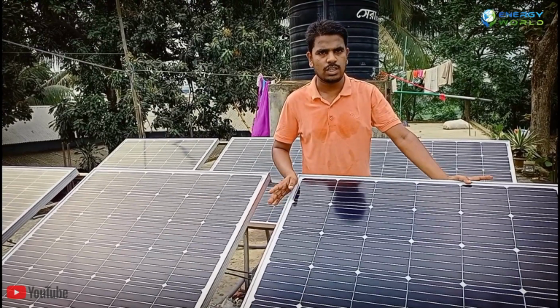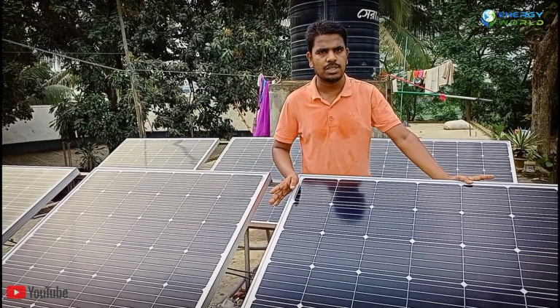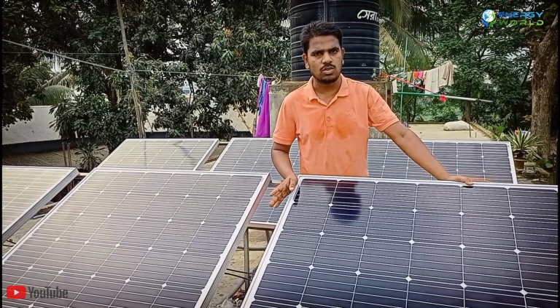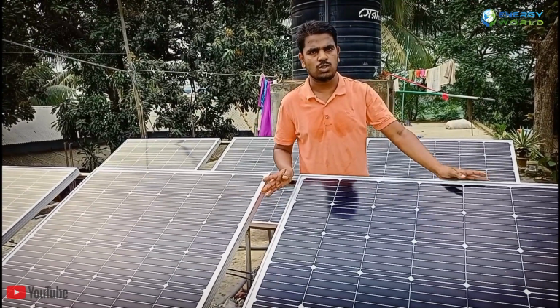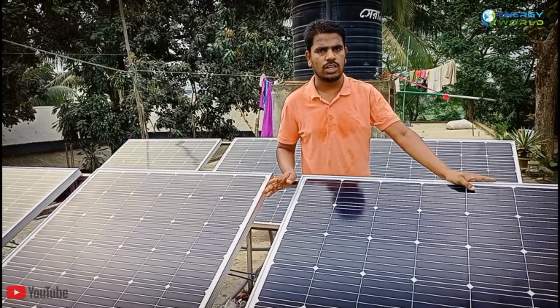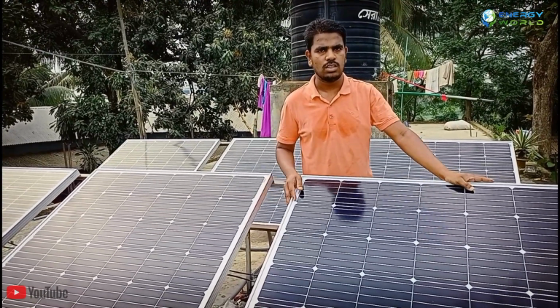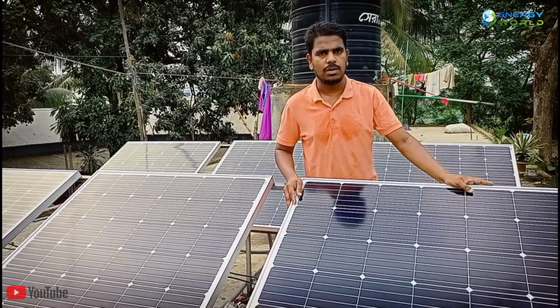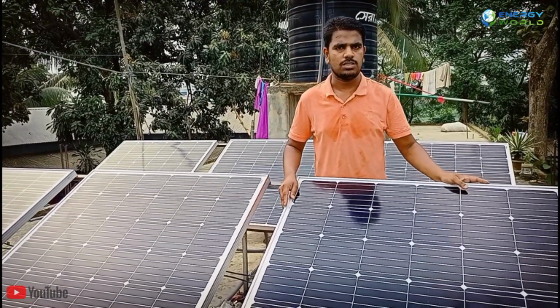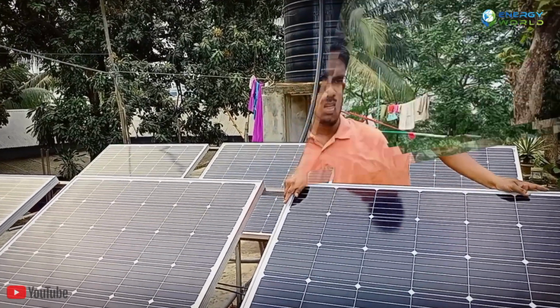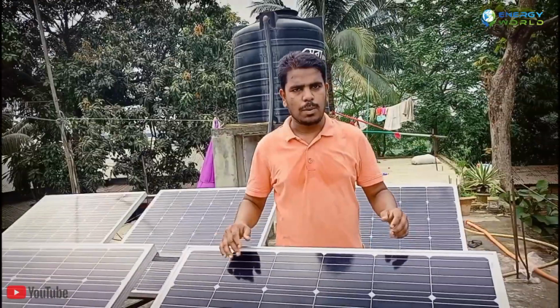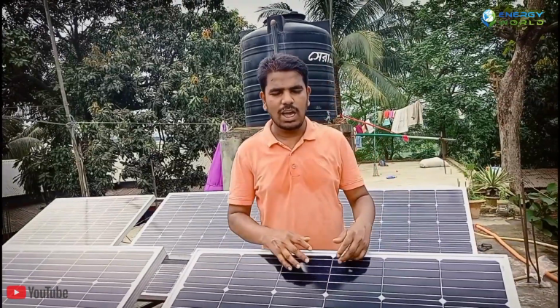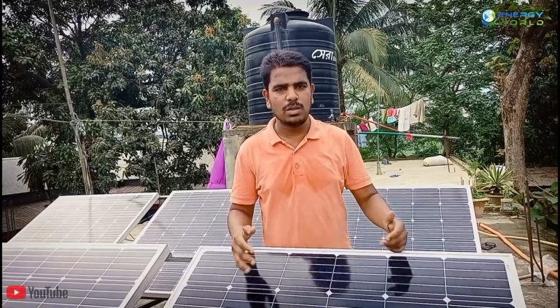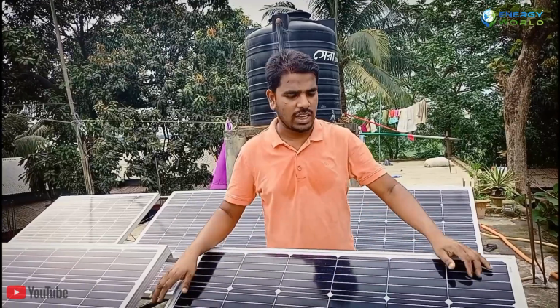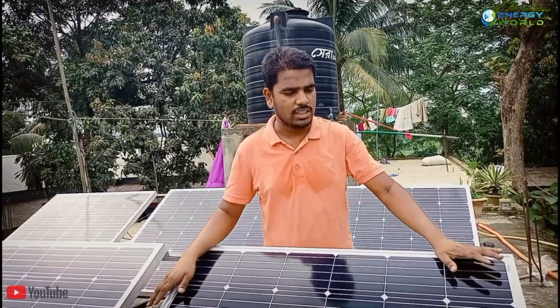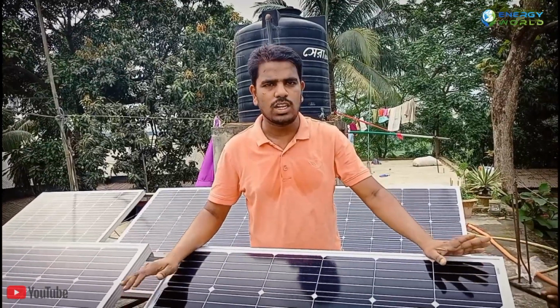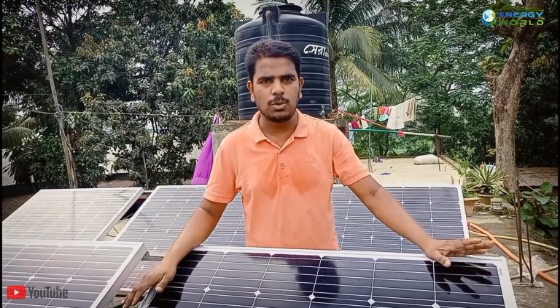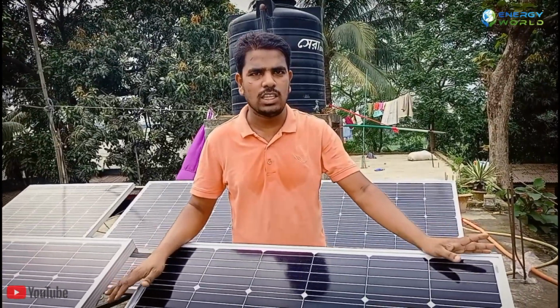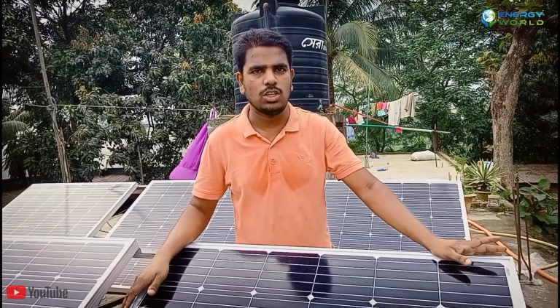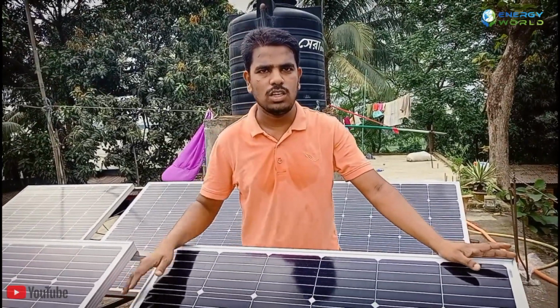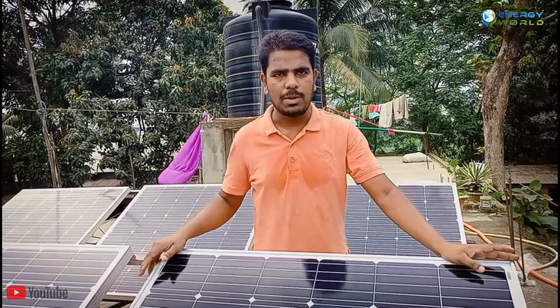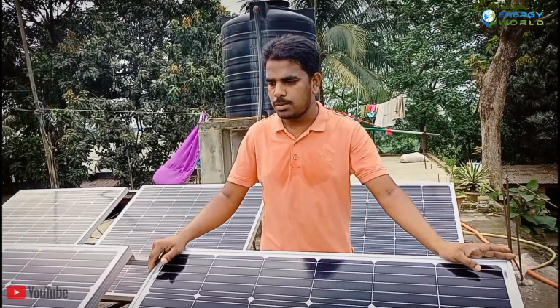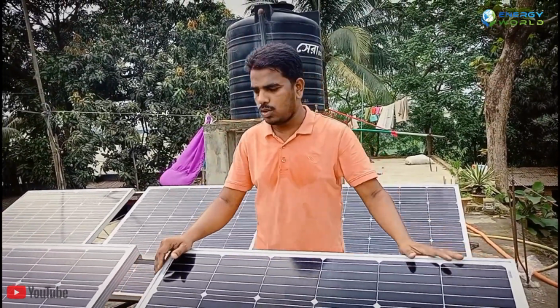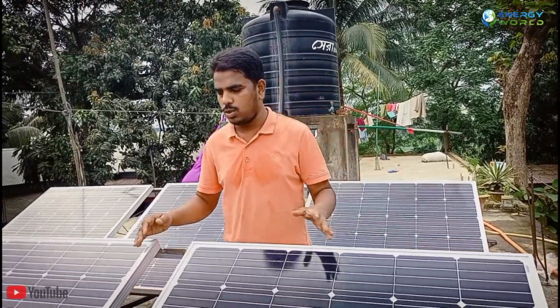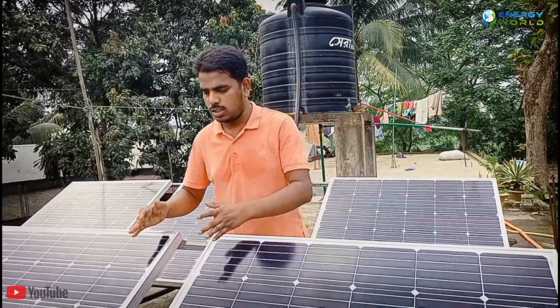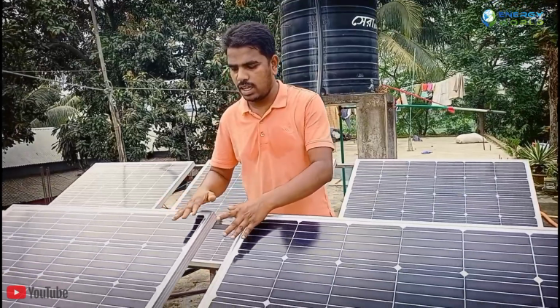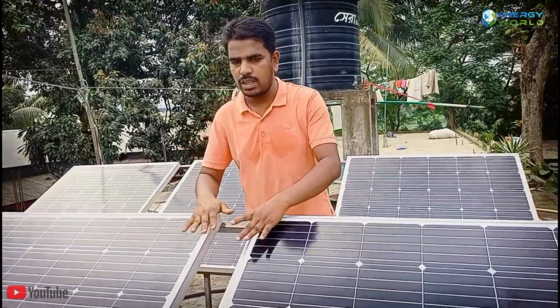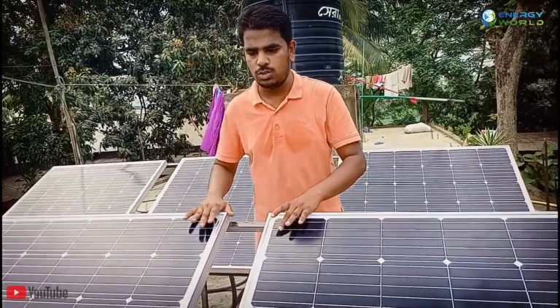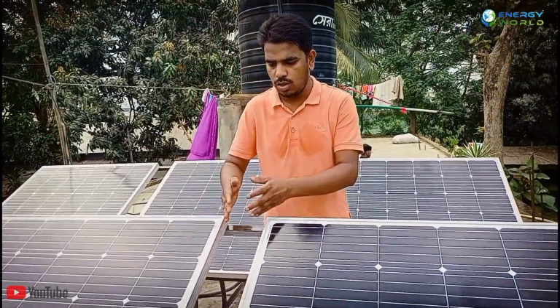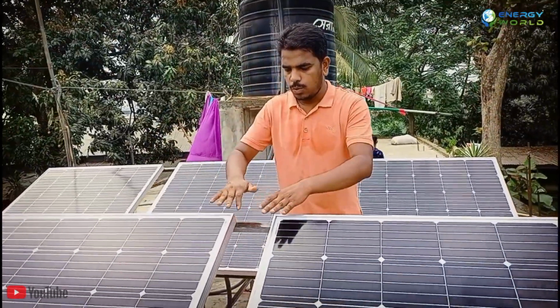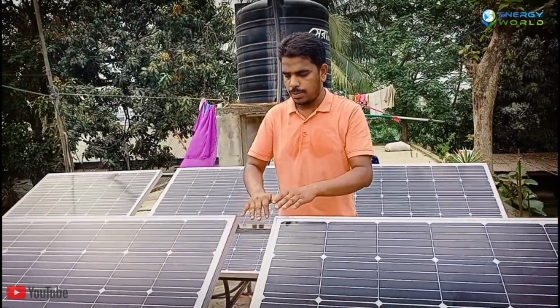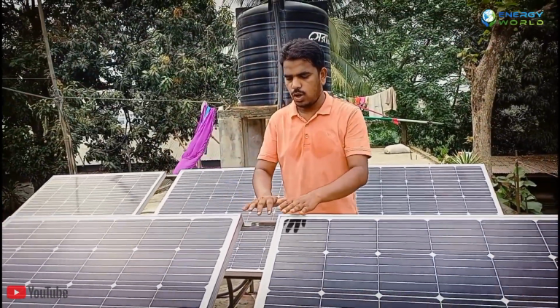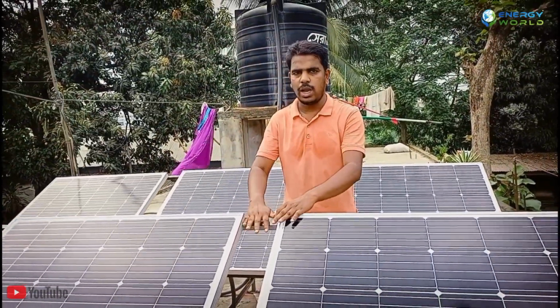This is not a standard solar system. We have installed this solar system with a 100-inch gap.